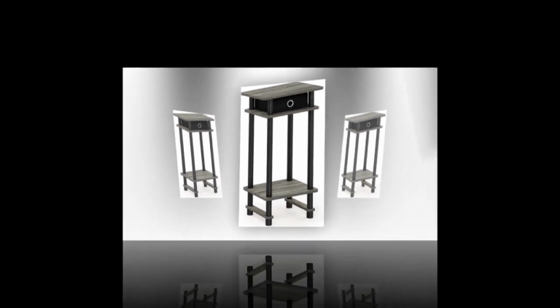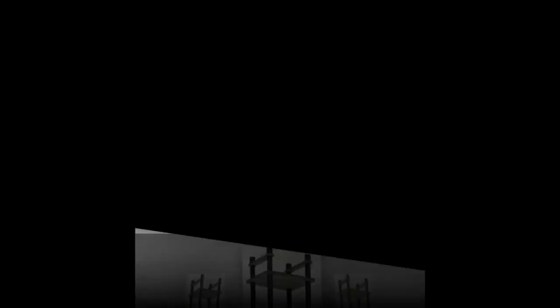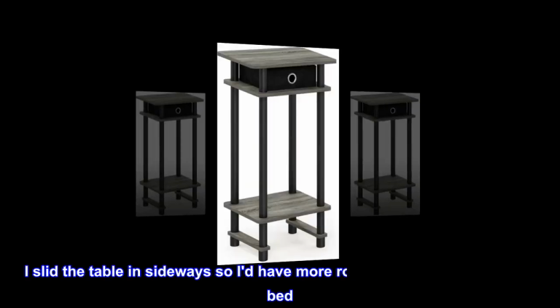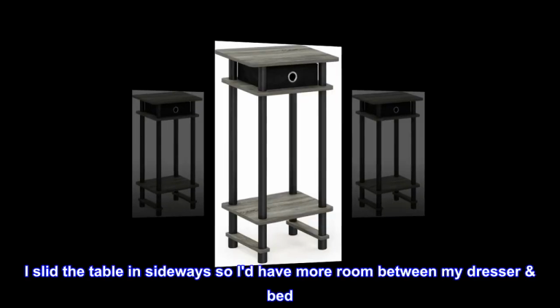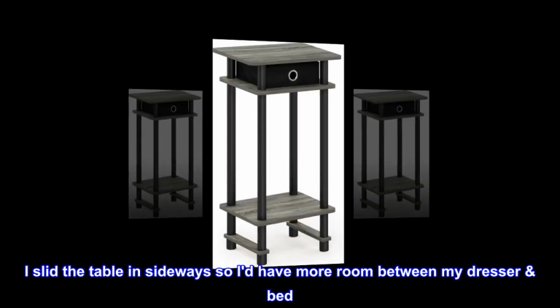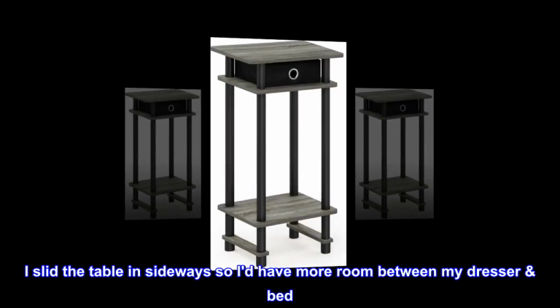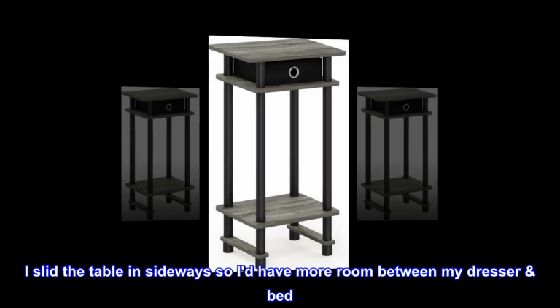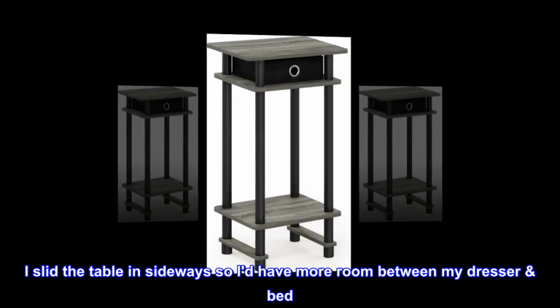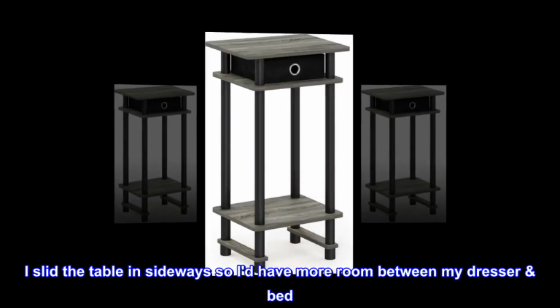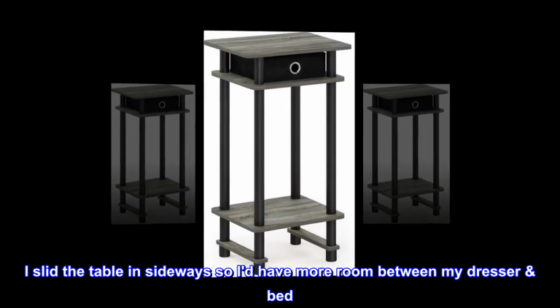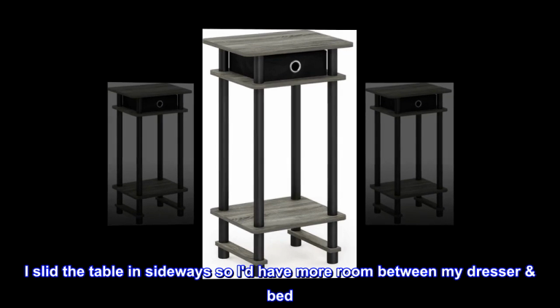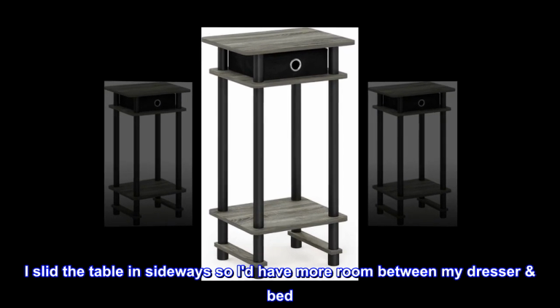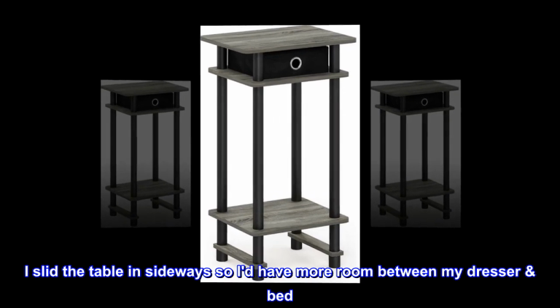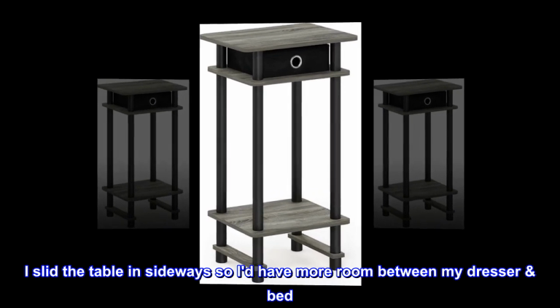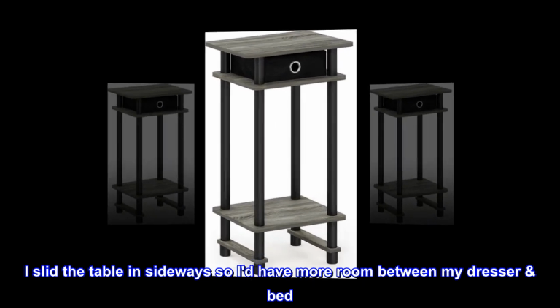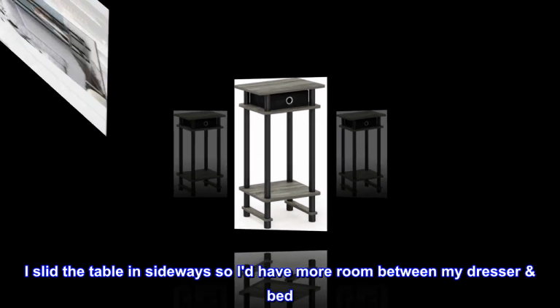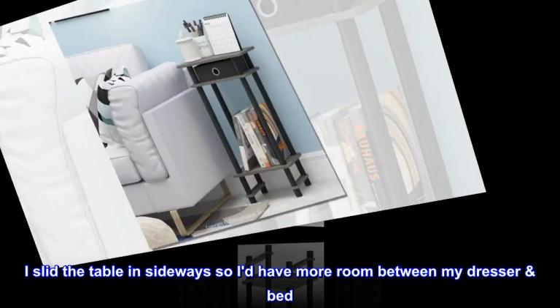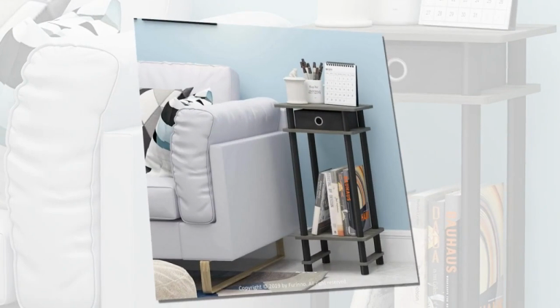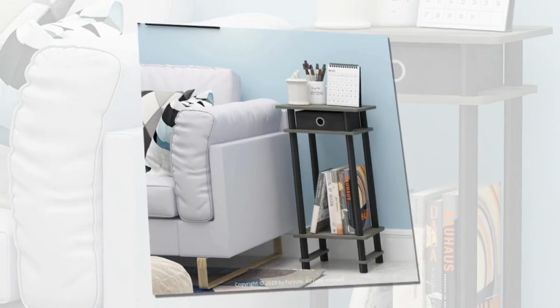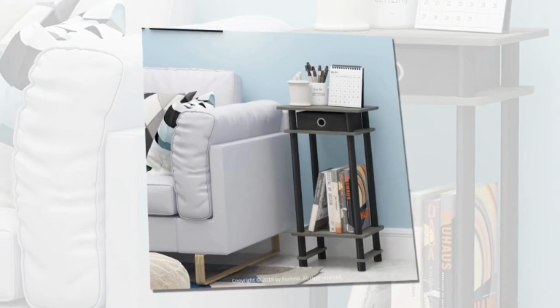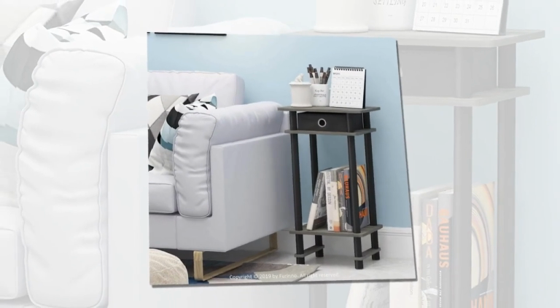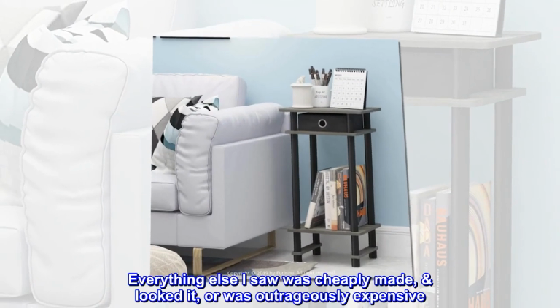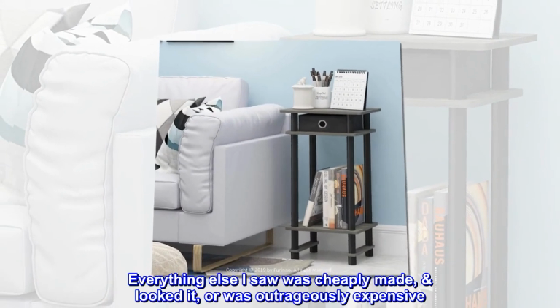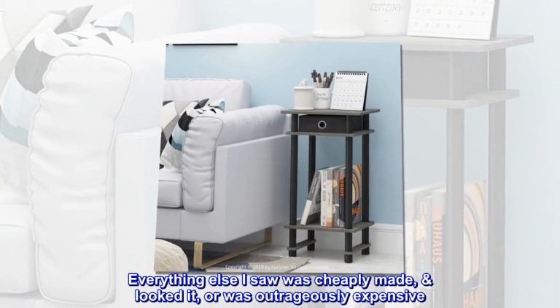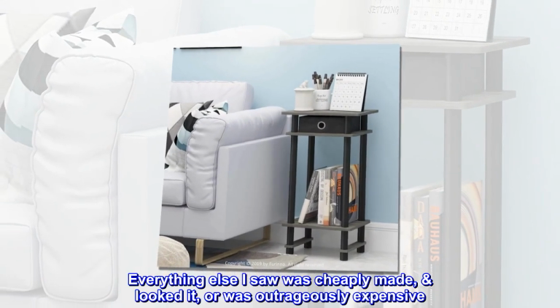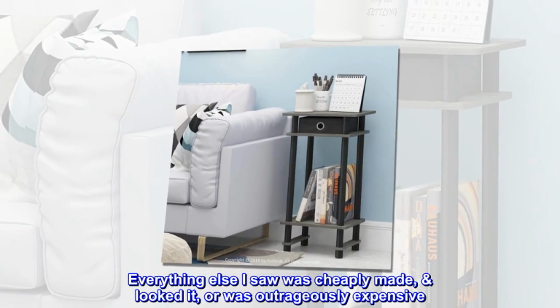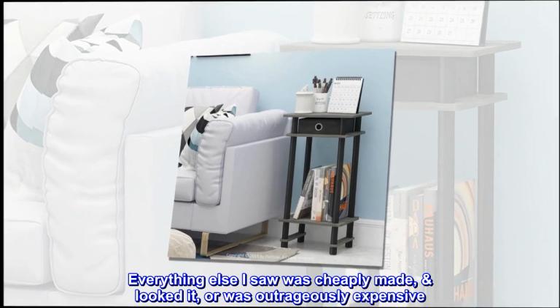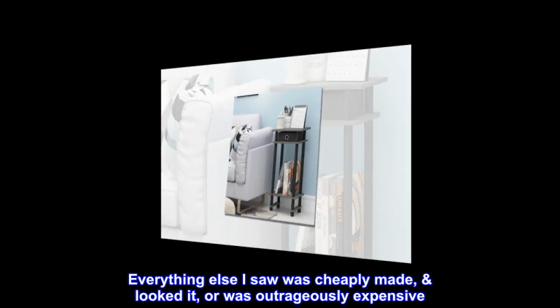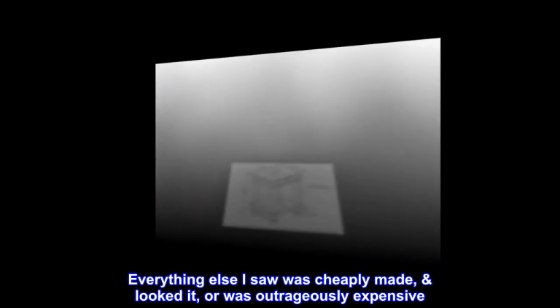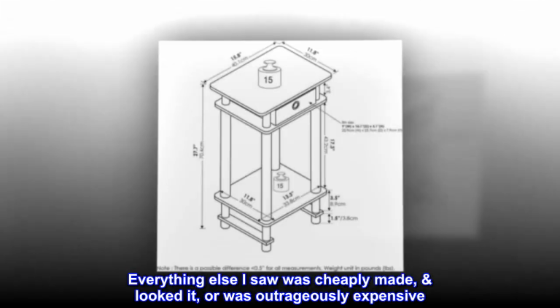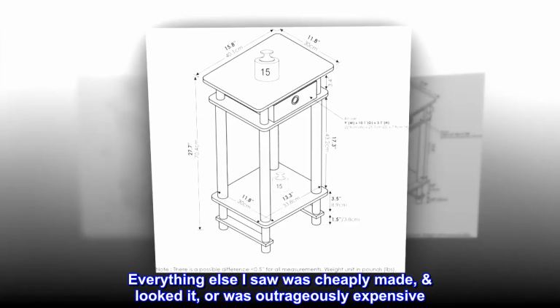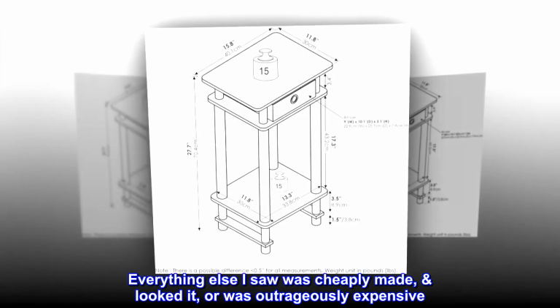I slid the table in sideways so I'd have more room between my dresser and bed. Everything else I saw was cheaply made and looked it, or was outrageously expensive.